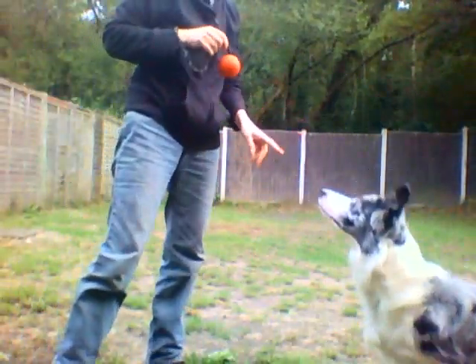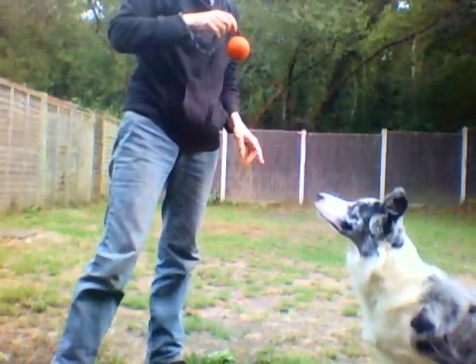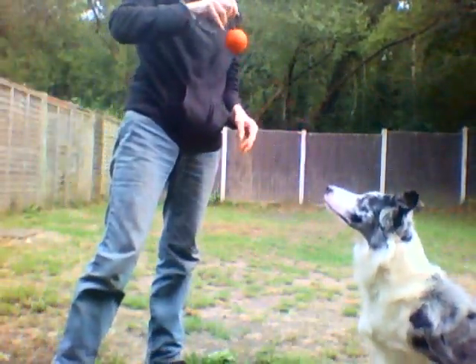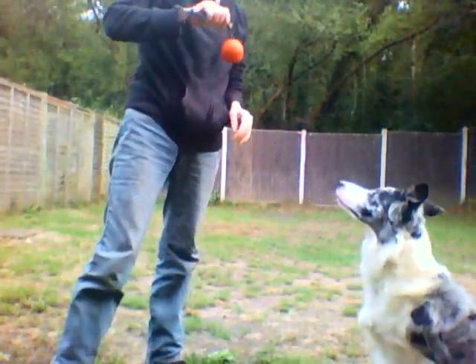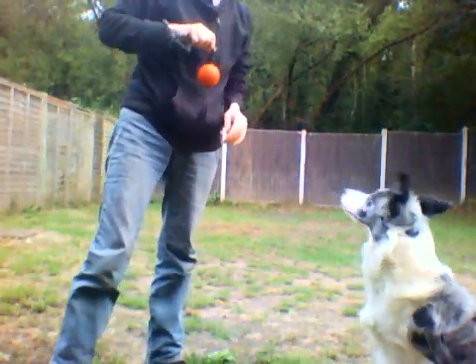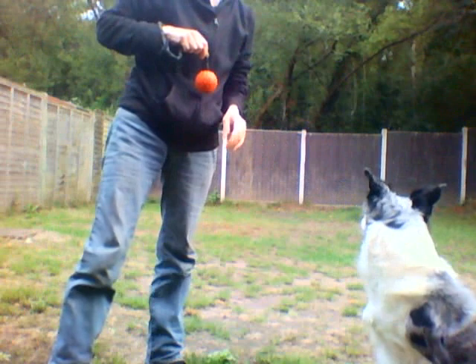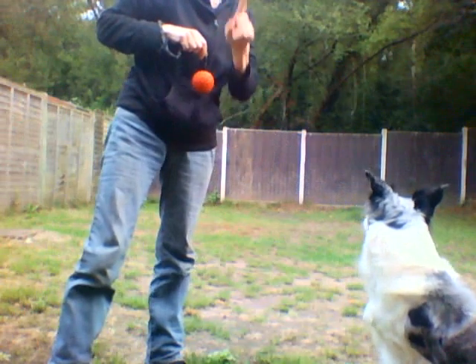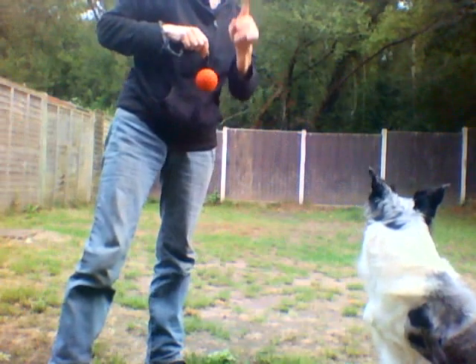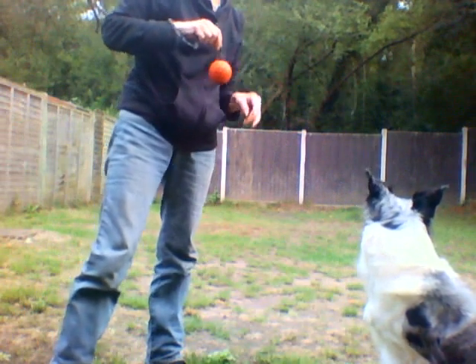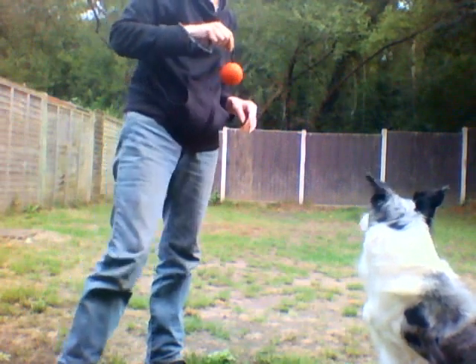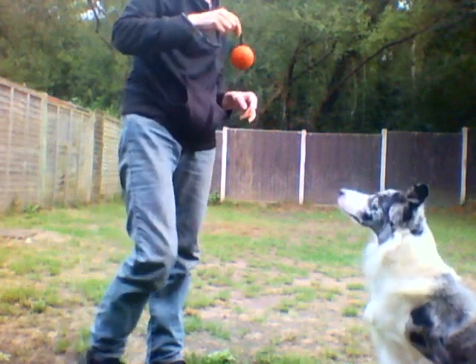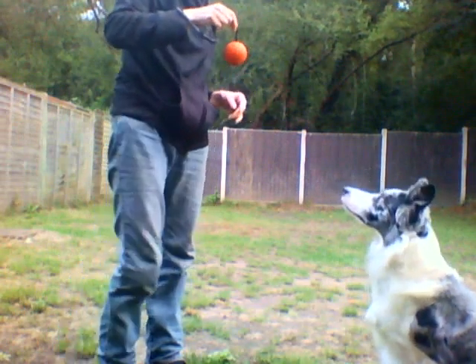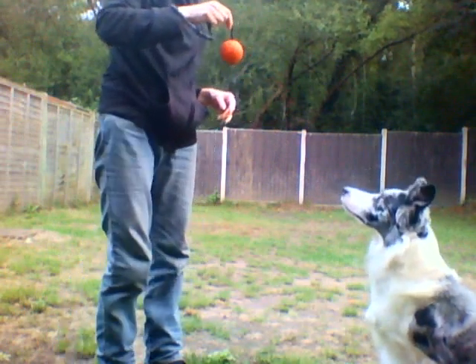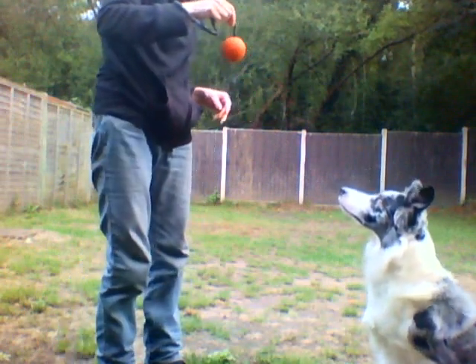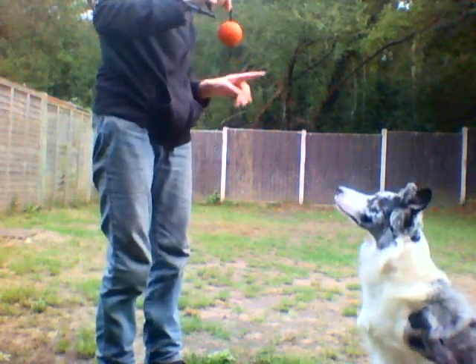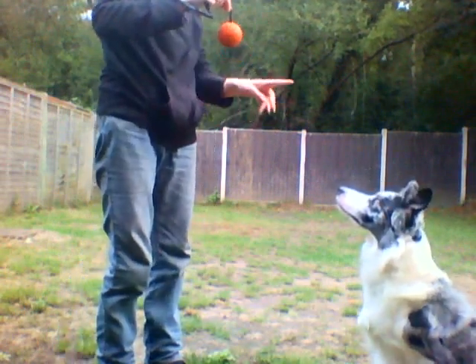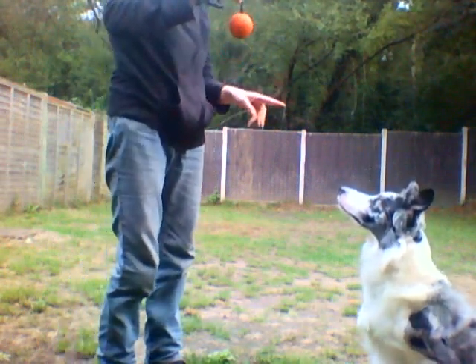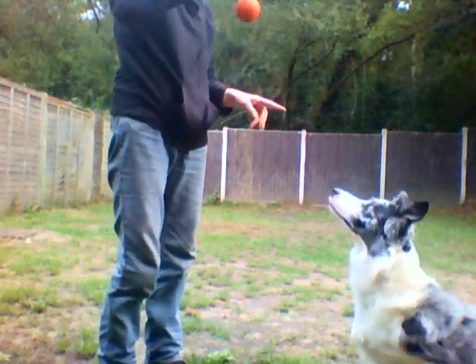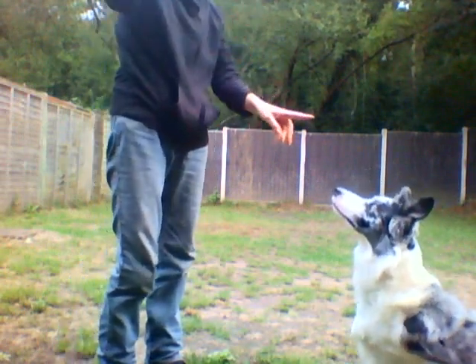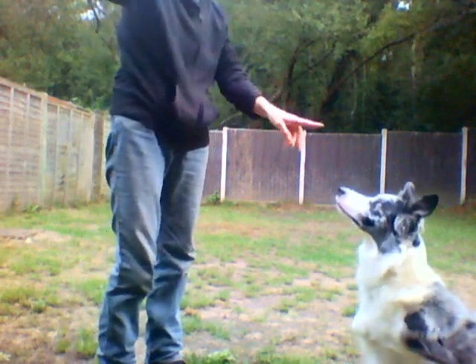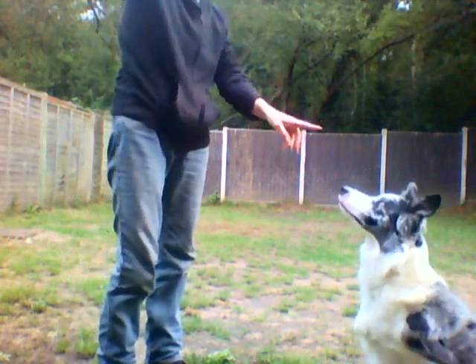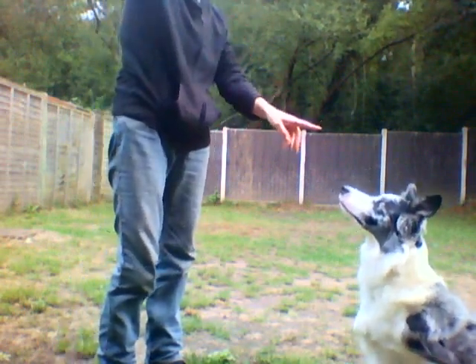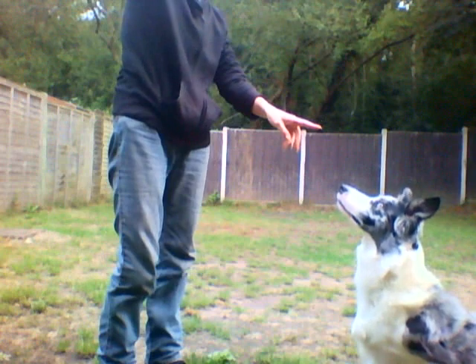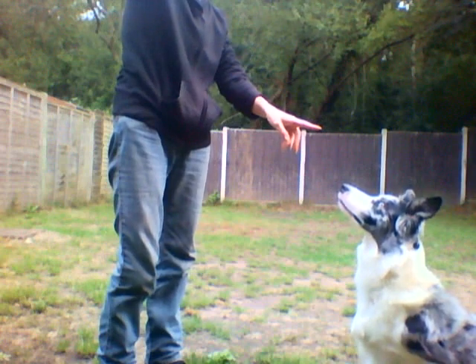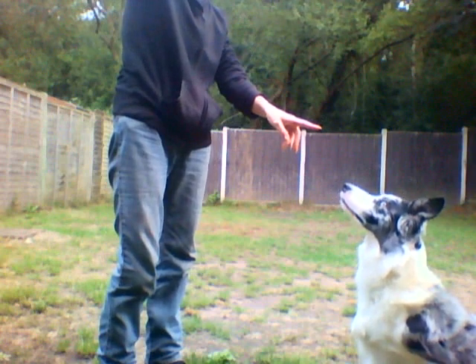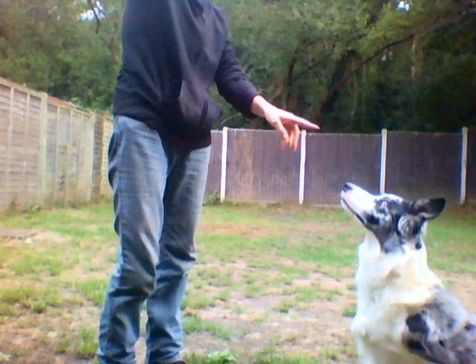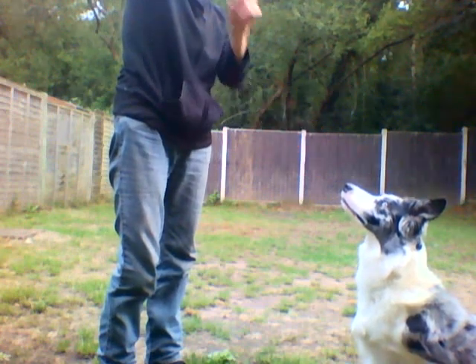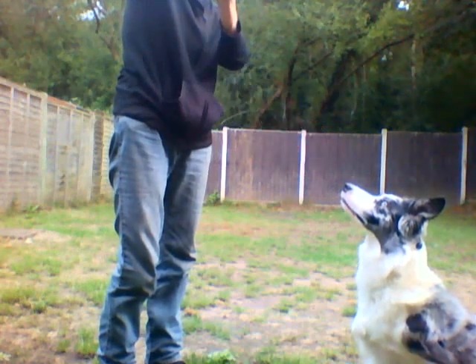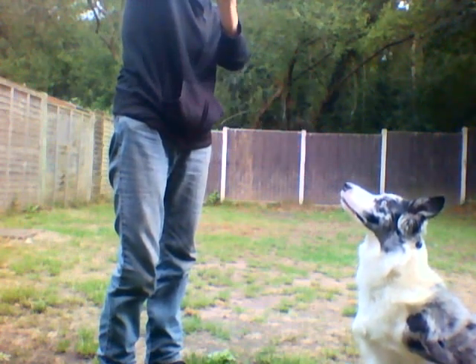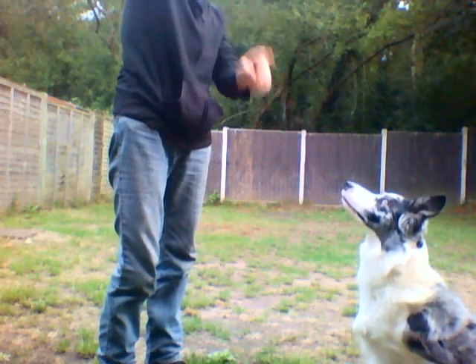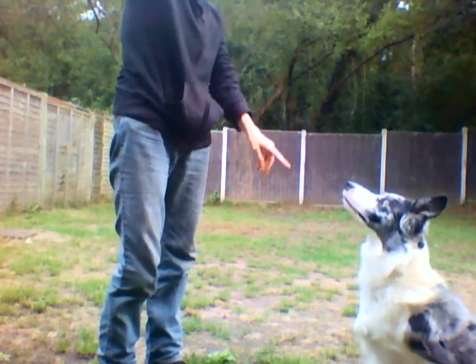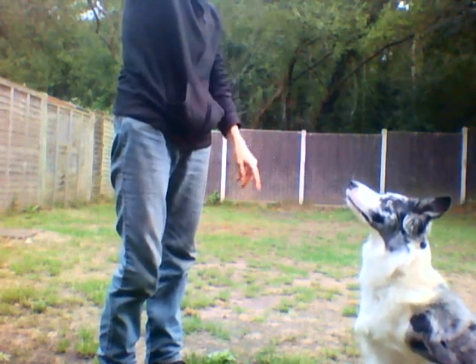Now, to do this you've got to have some trust in your dog — she ain't going to rip your hand off. You hold the ball quite close, but the loop is round my wrist.